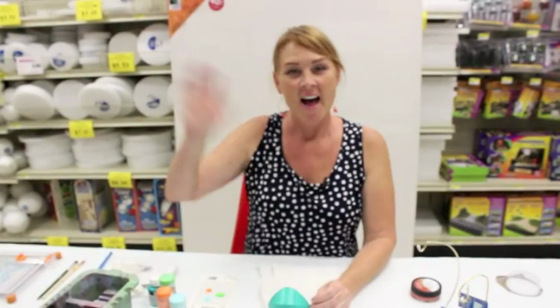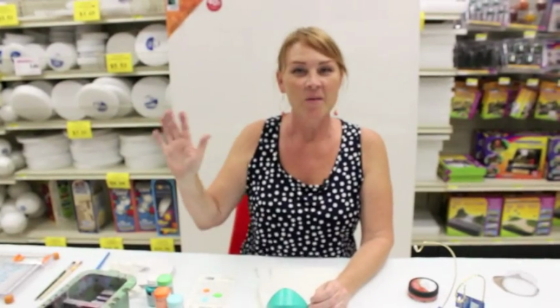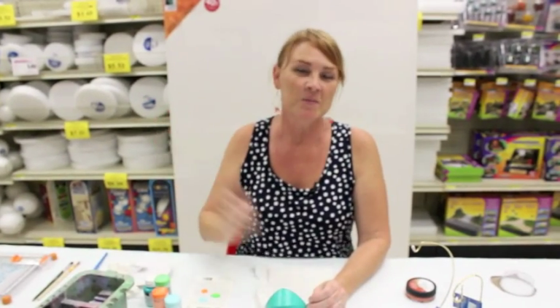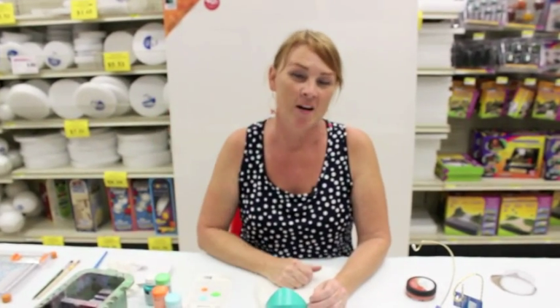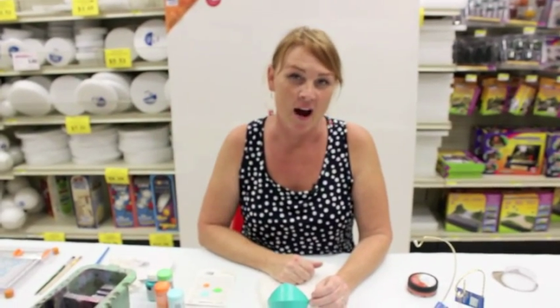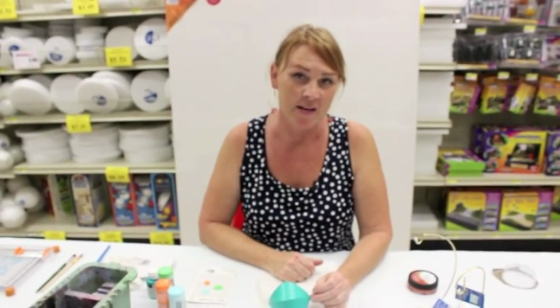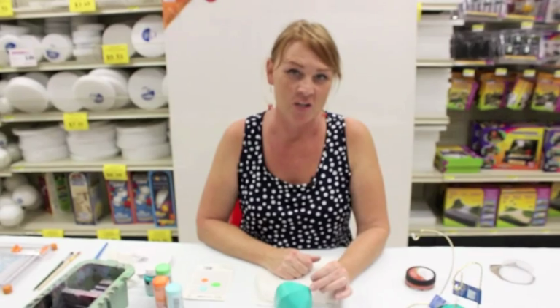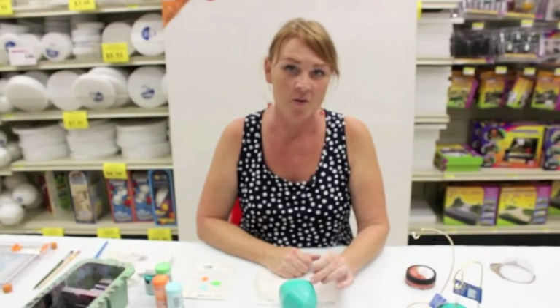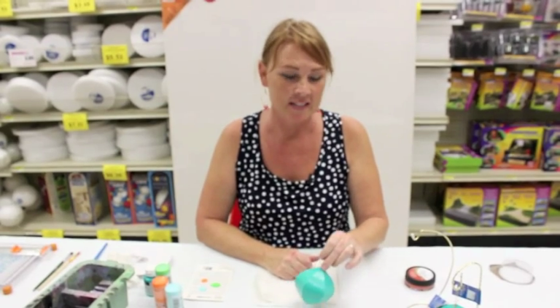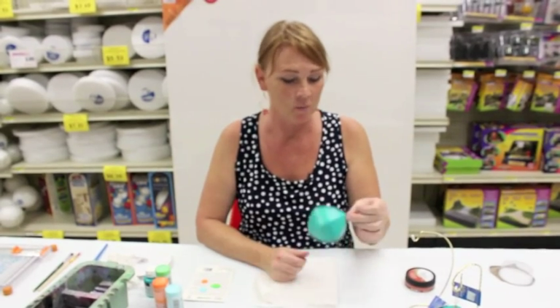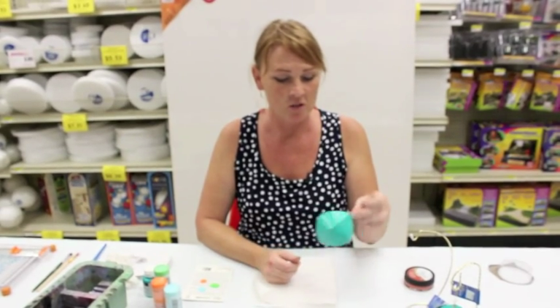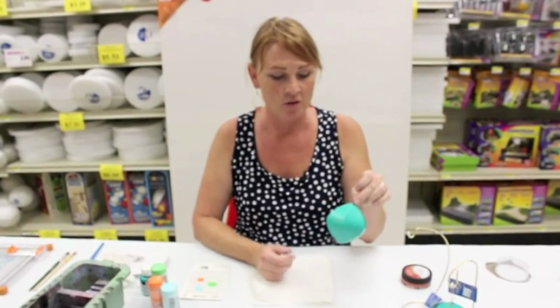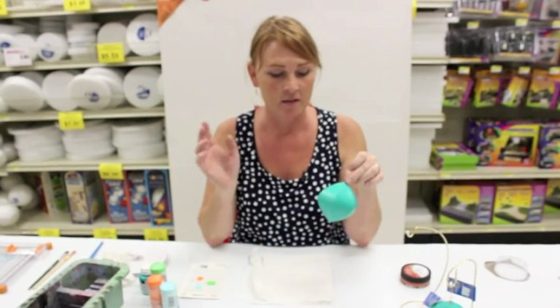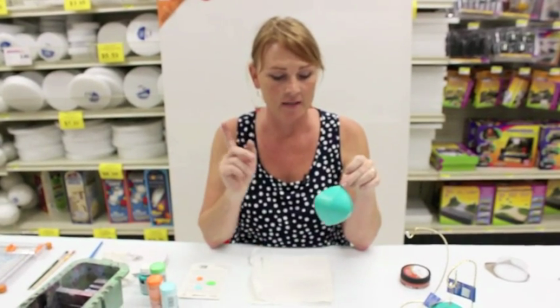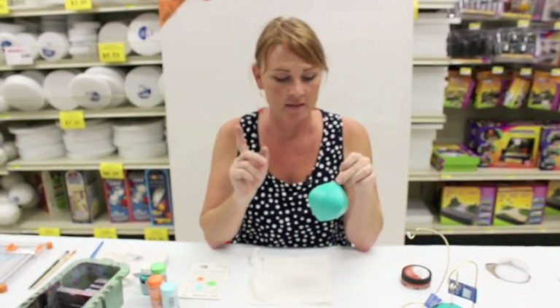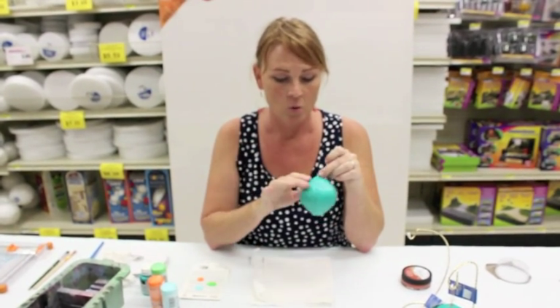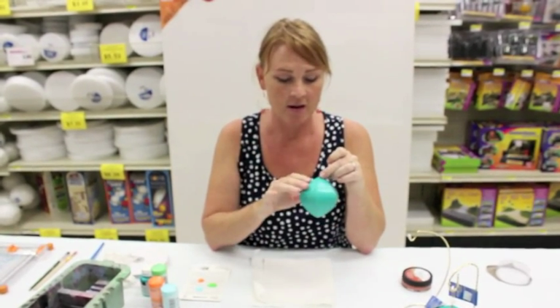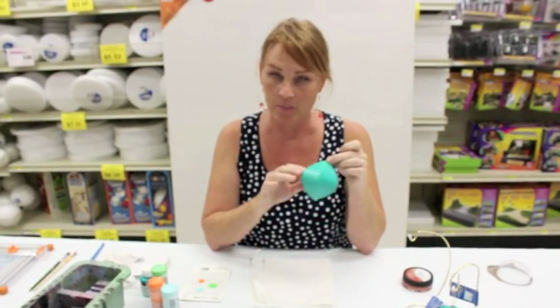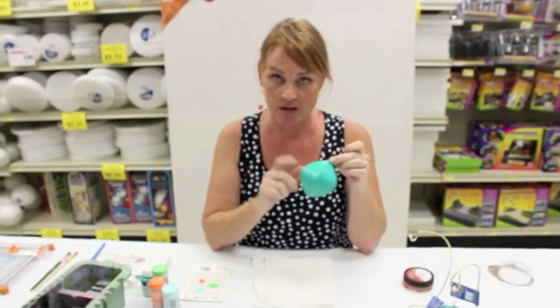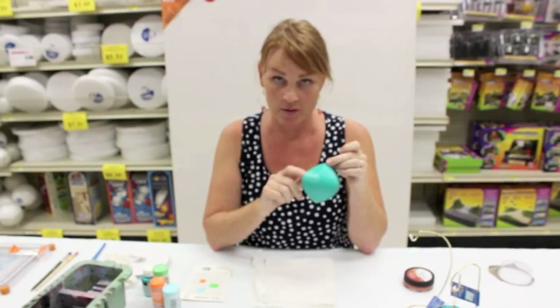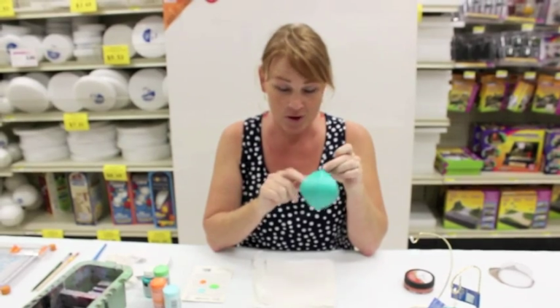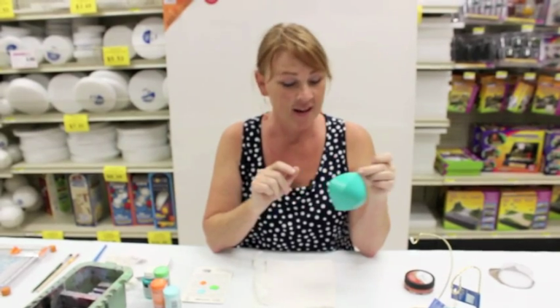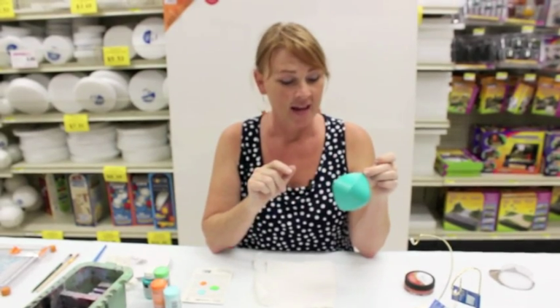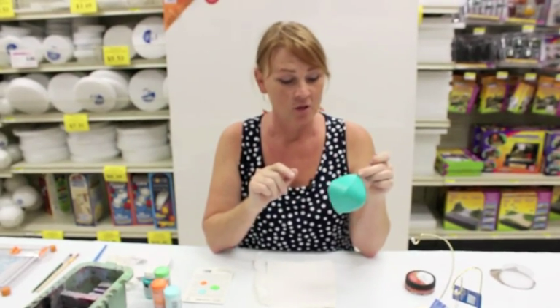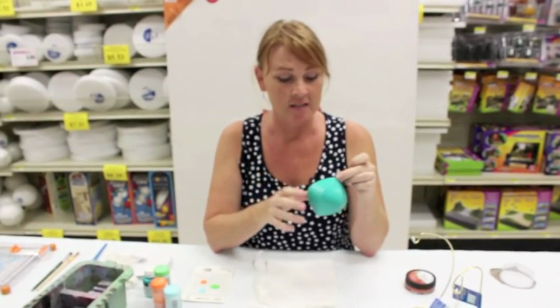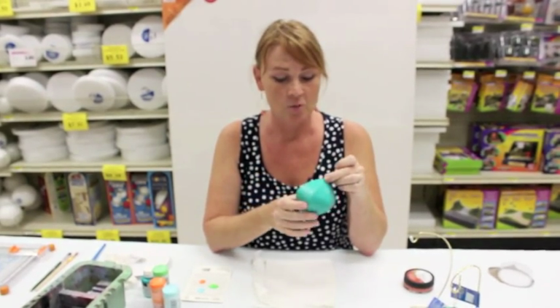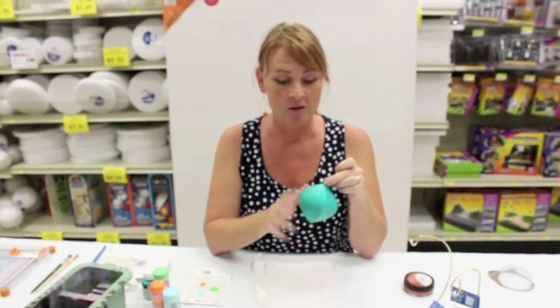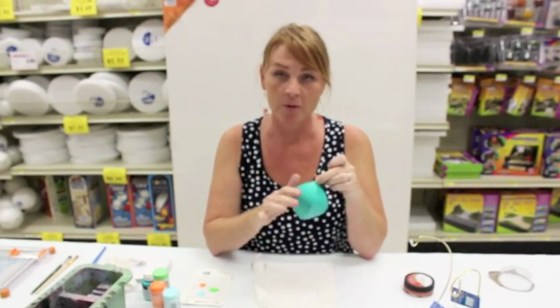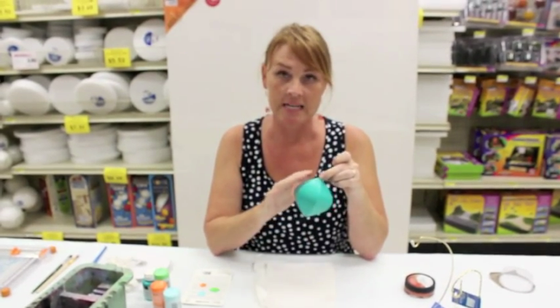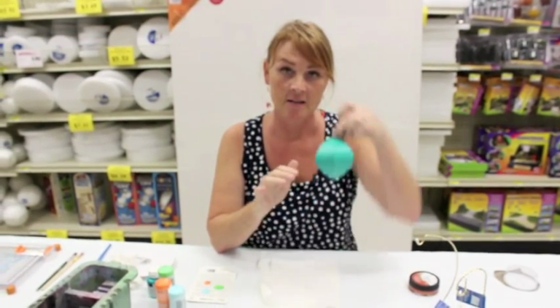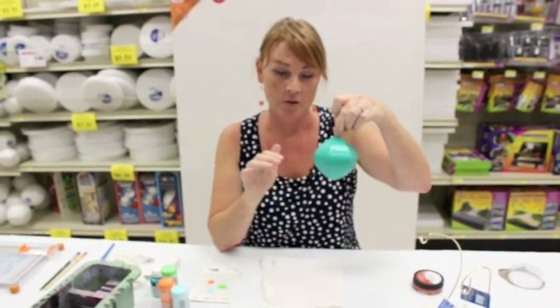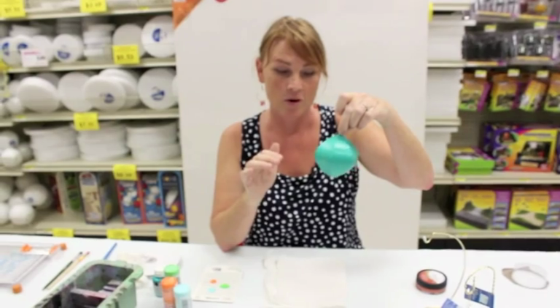Hi, welcome to Cranking Out Crafts. My name's J-Flo, and today I'm going to show you how to take this ordinary paper mache ornament and turn it into a copper patinaed looking ornament.